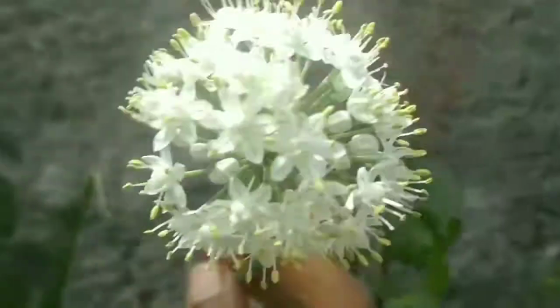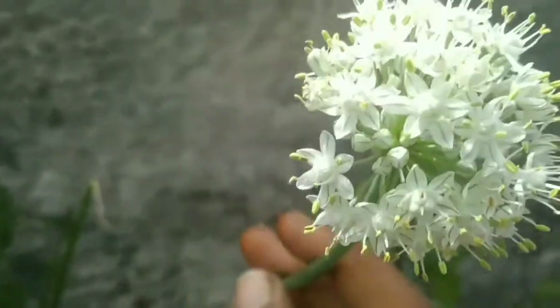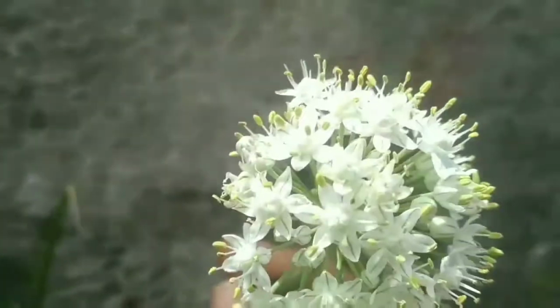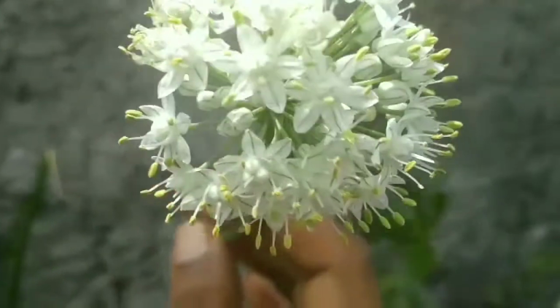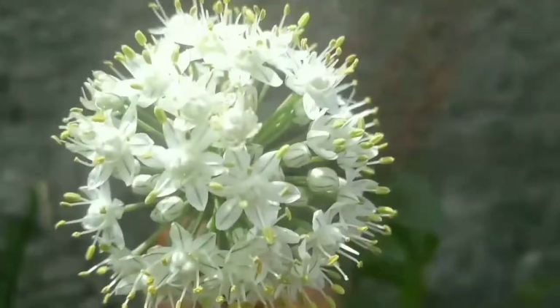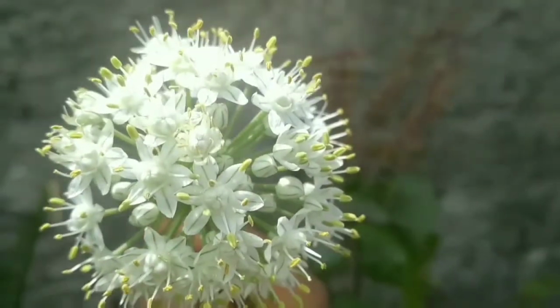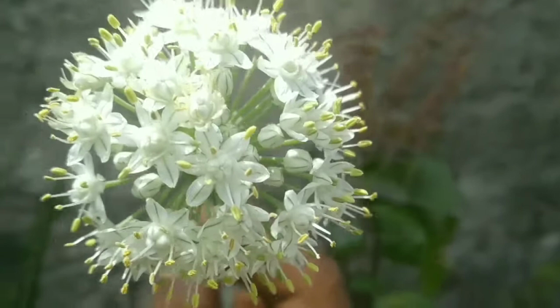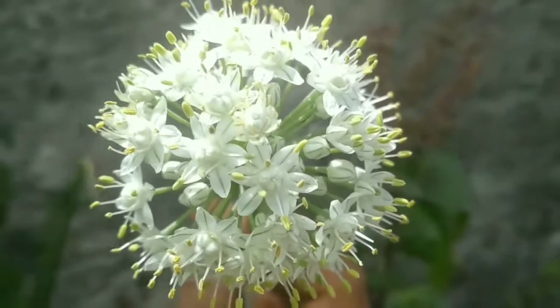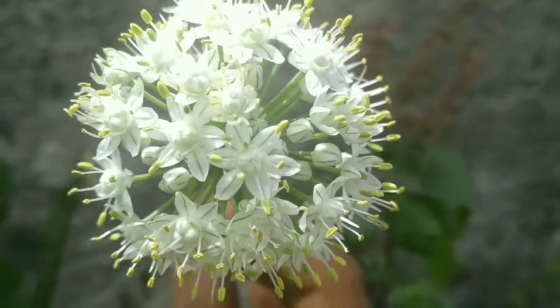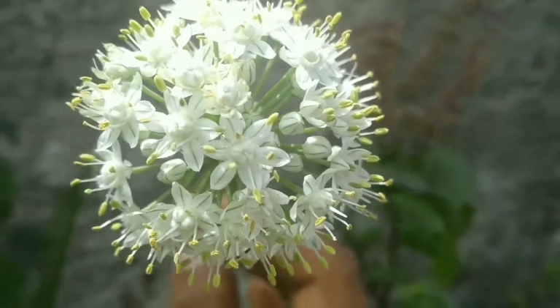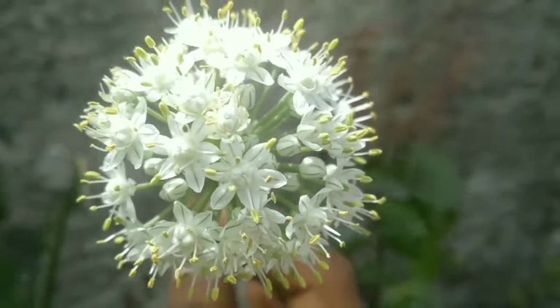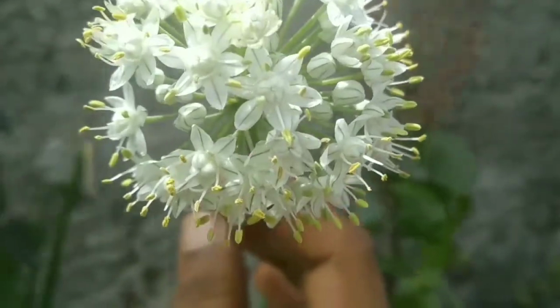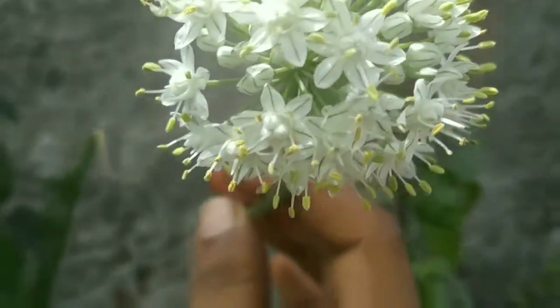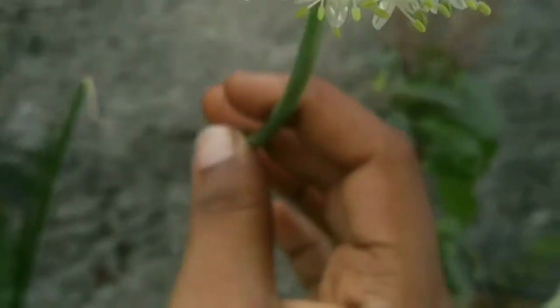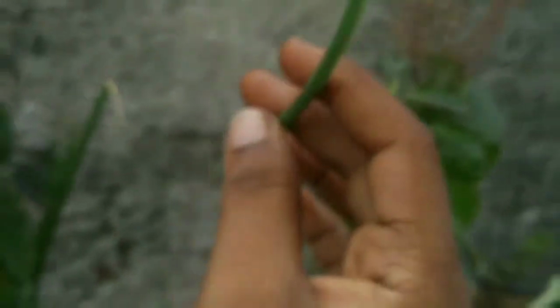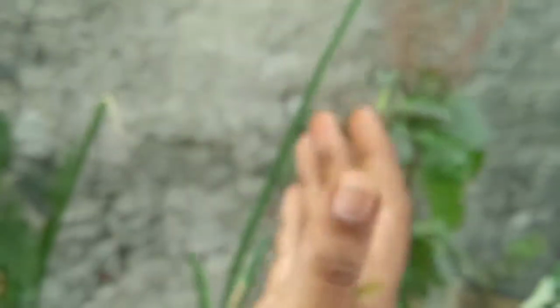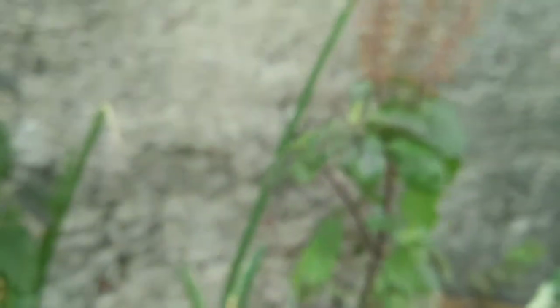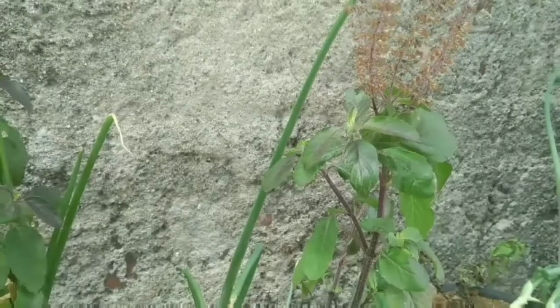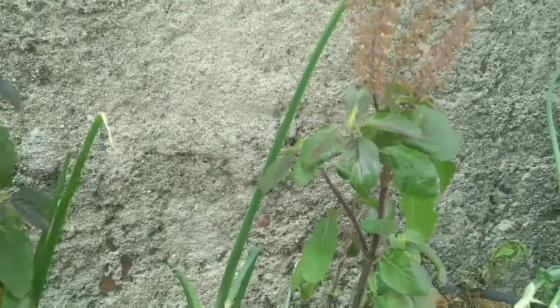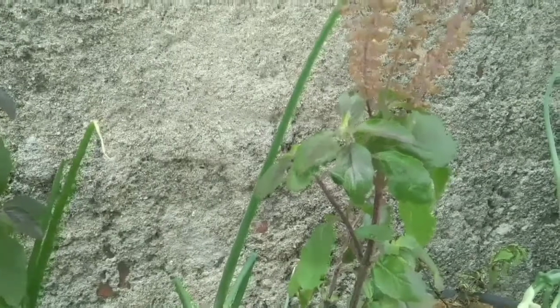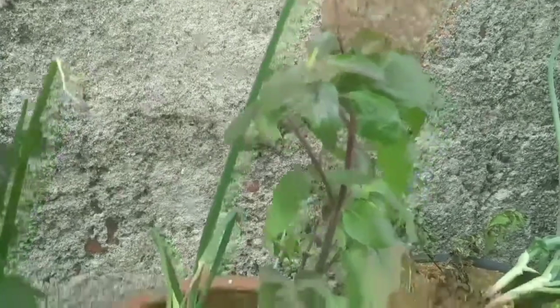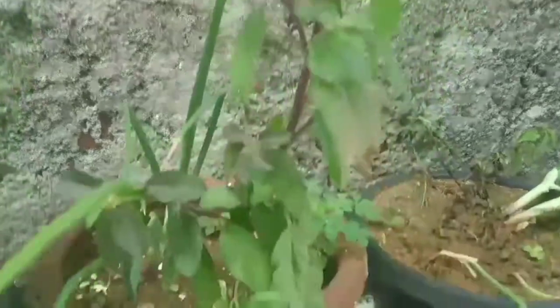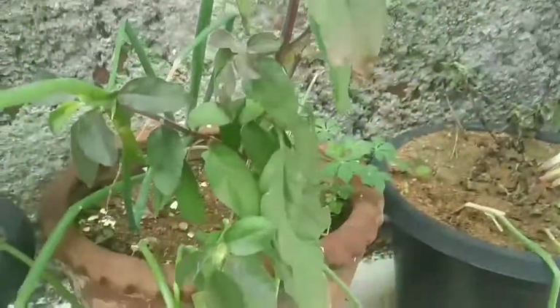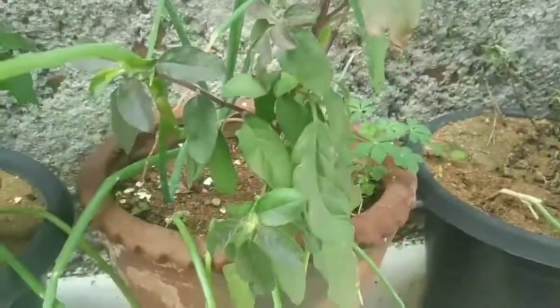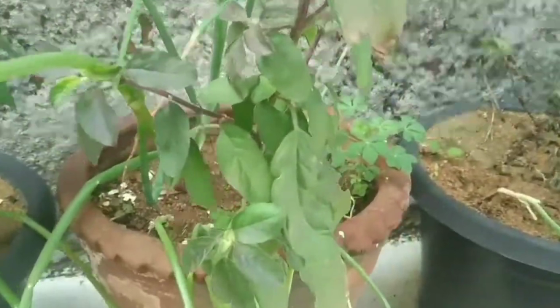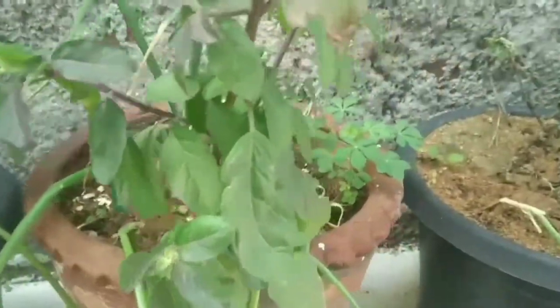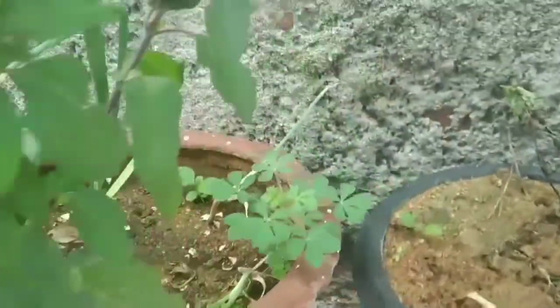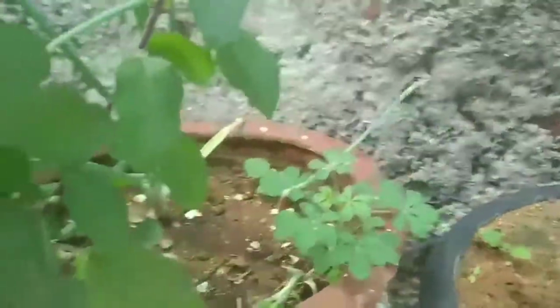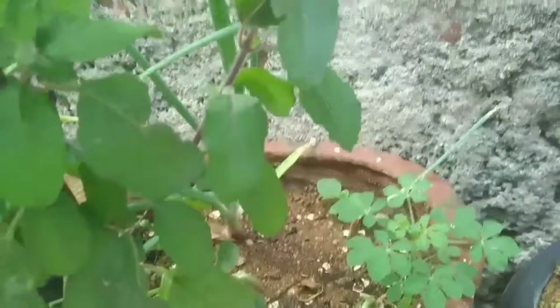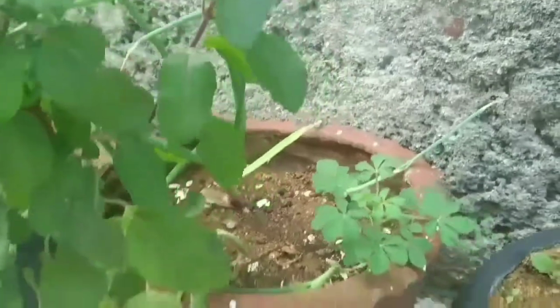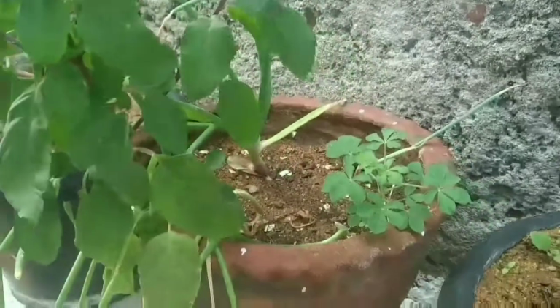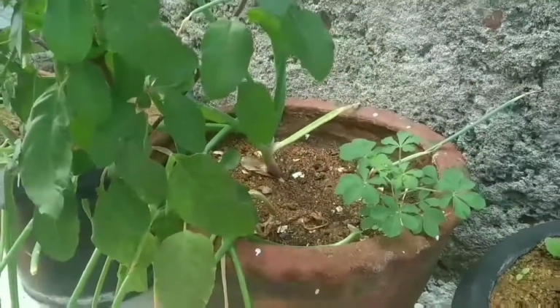This is a vengay. This is a rose cheddar.